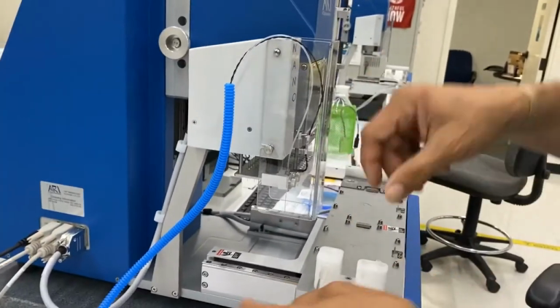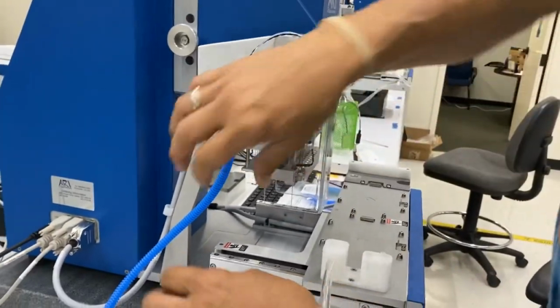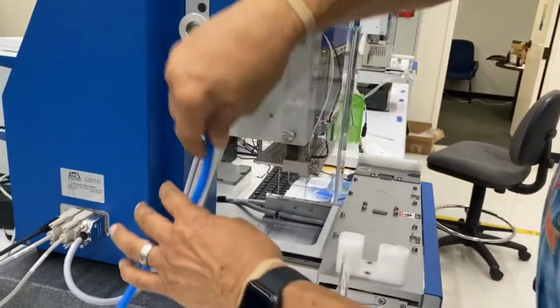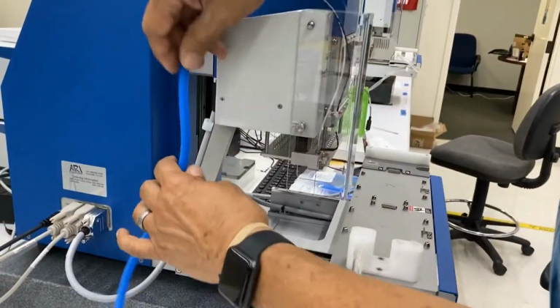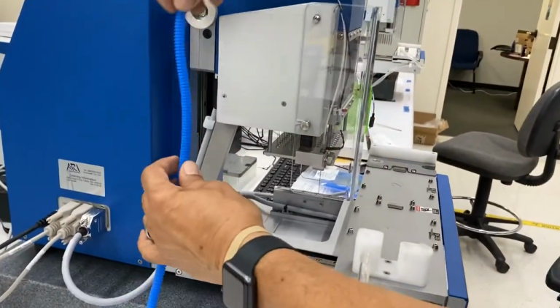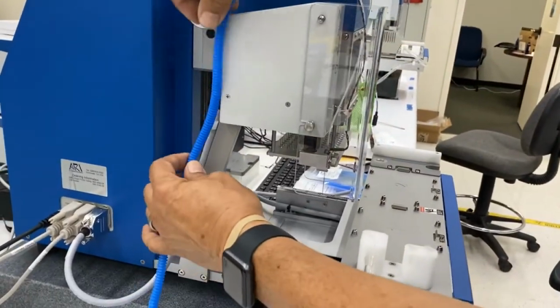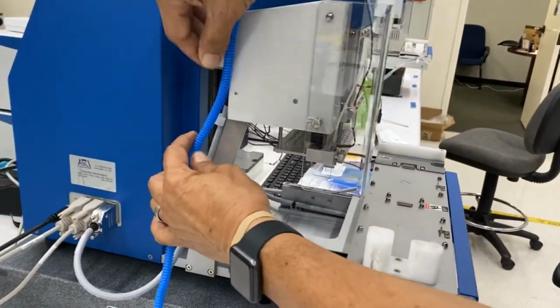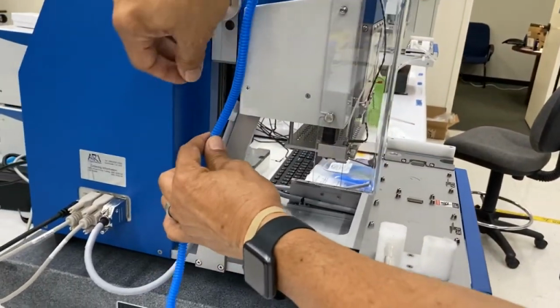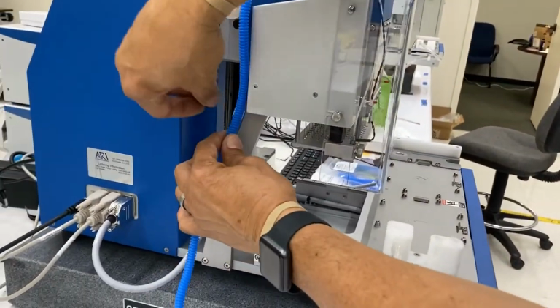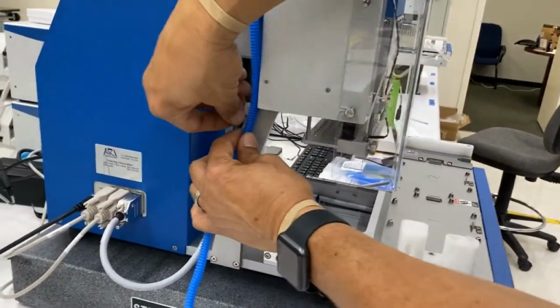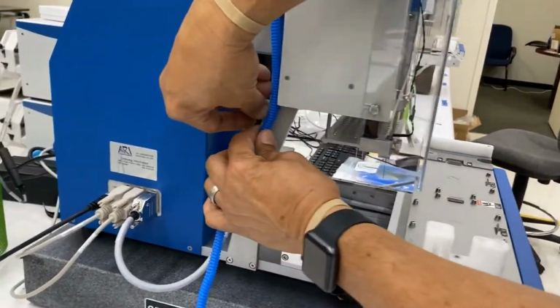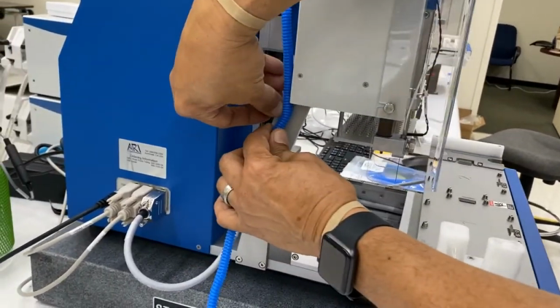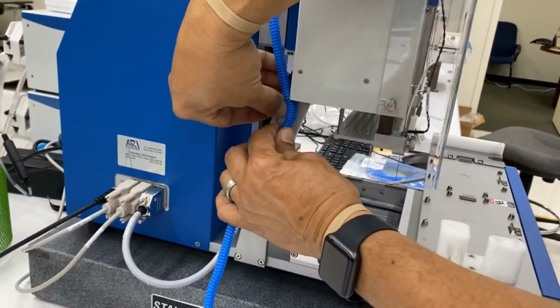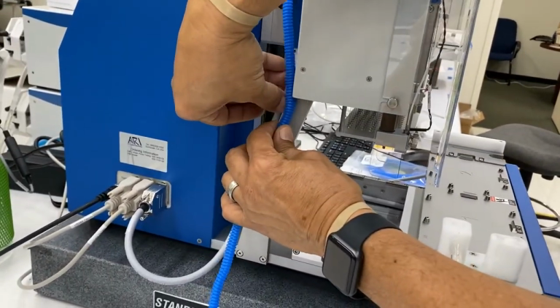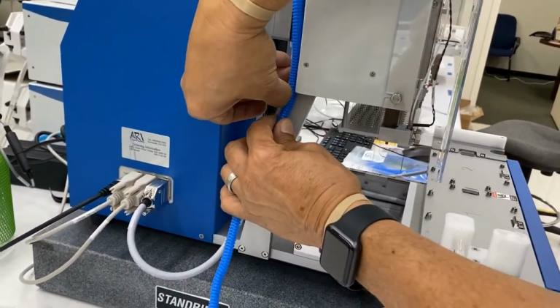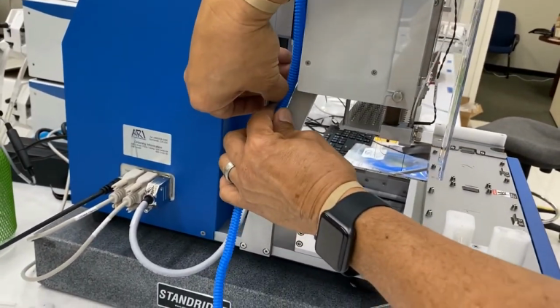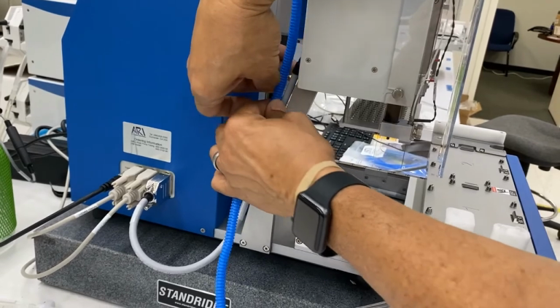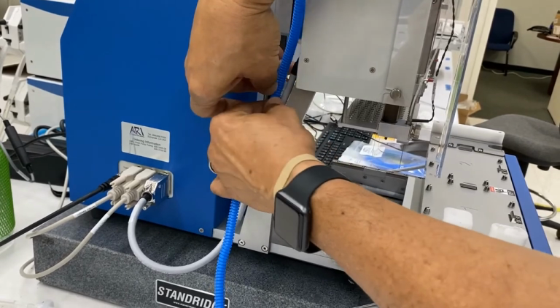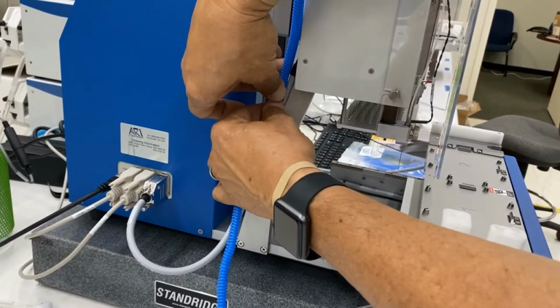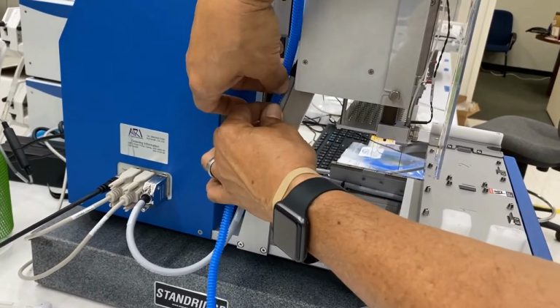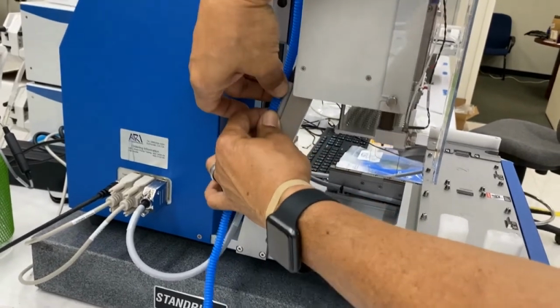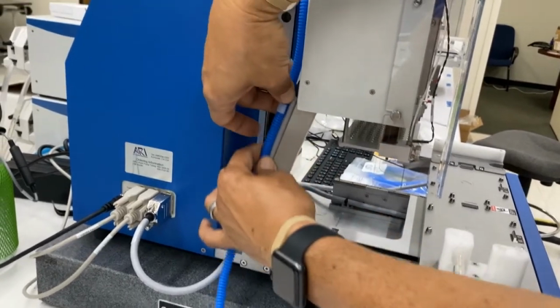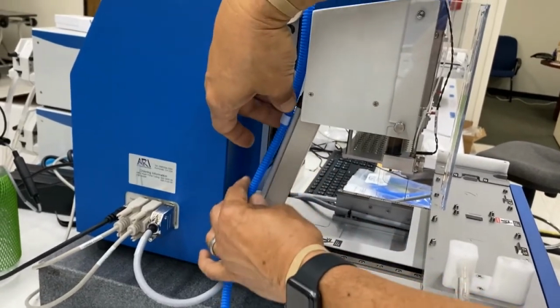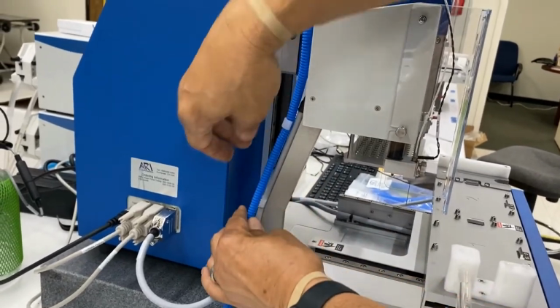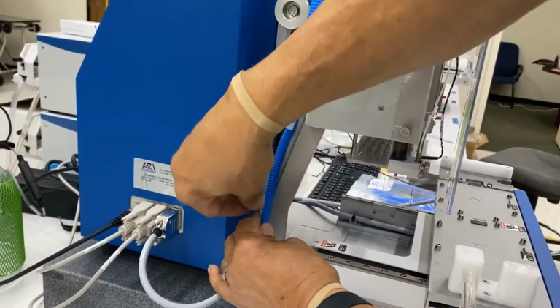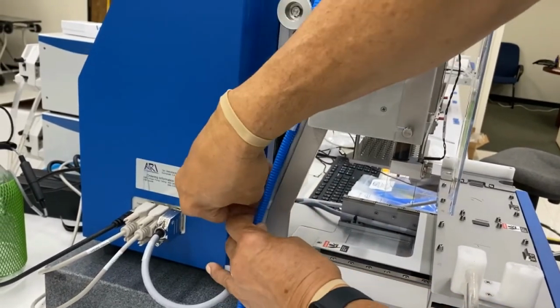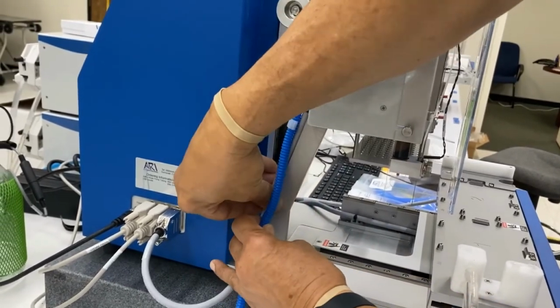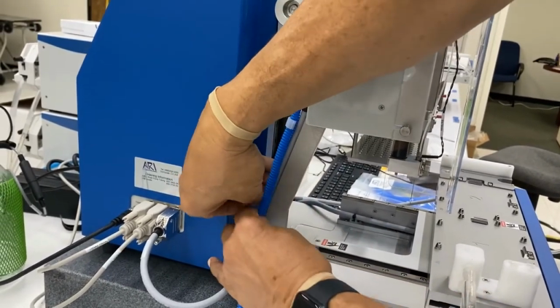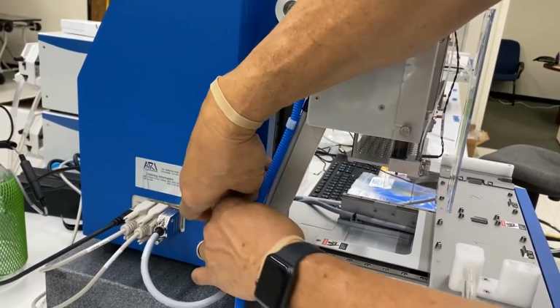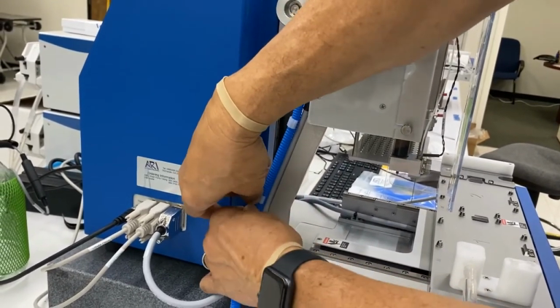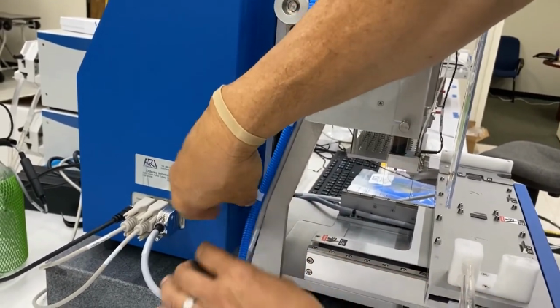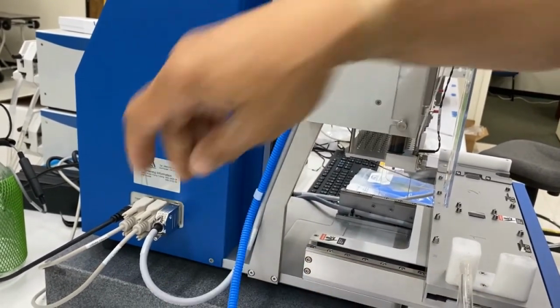Give a little slack and clip on the two harness clips.